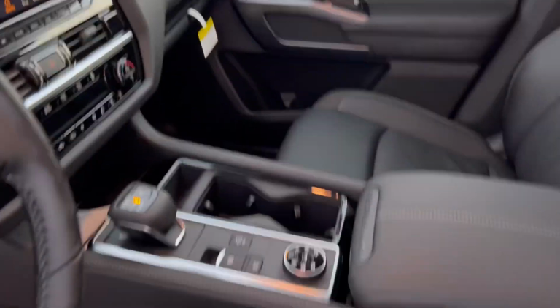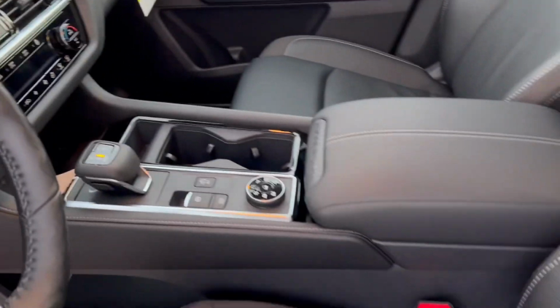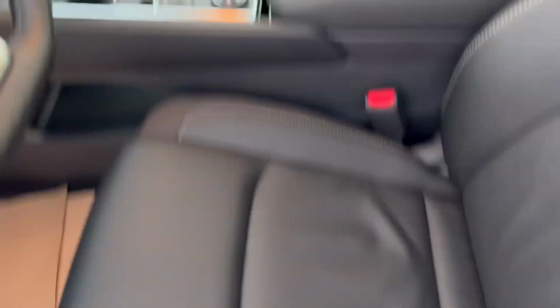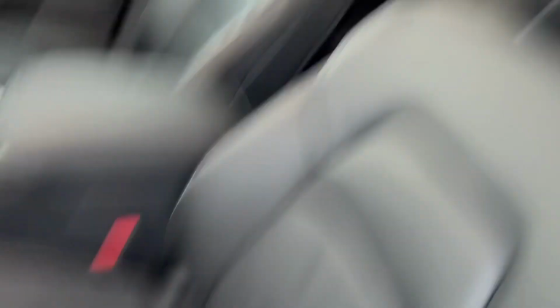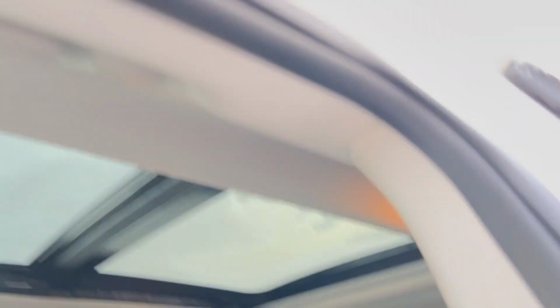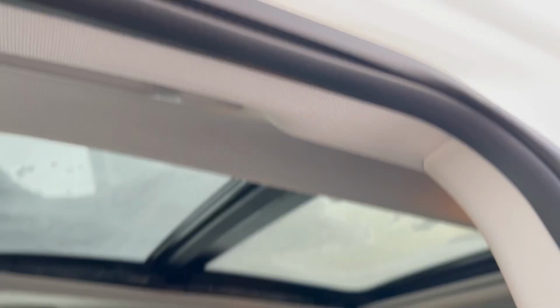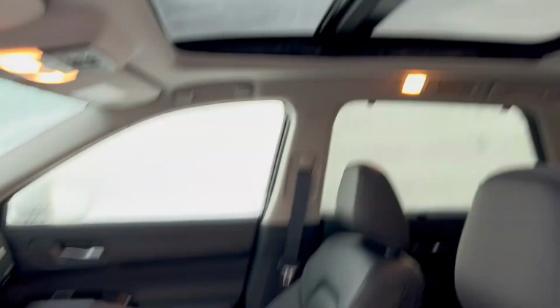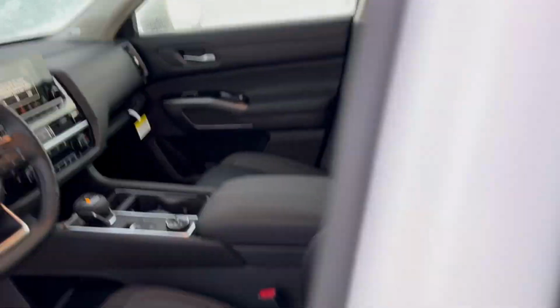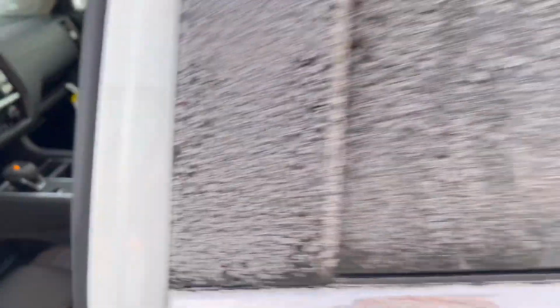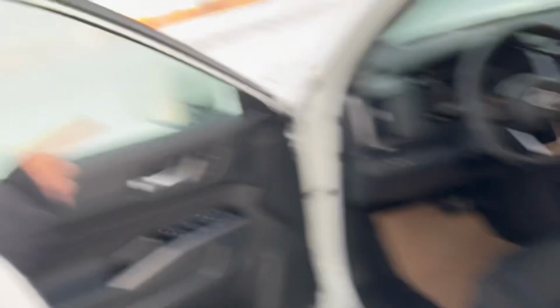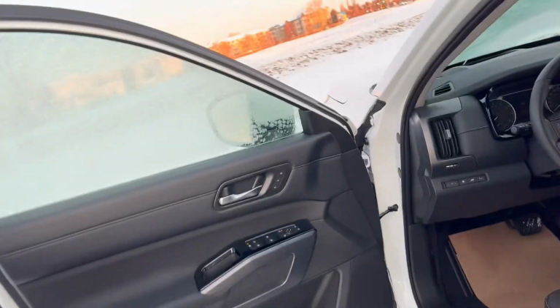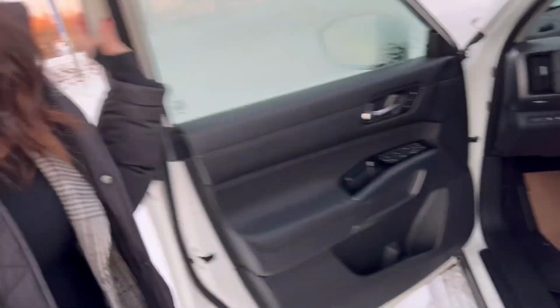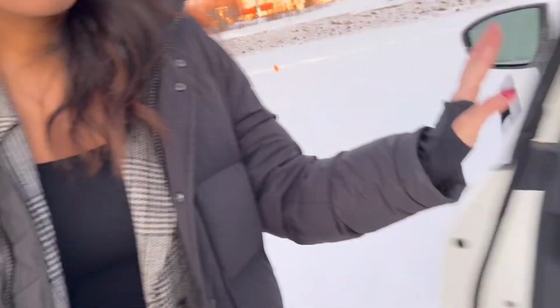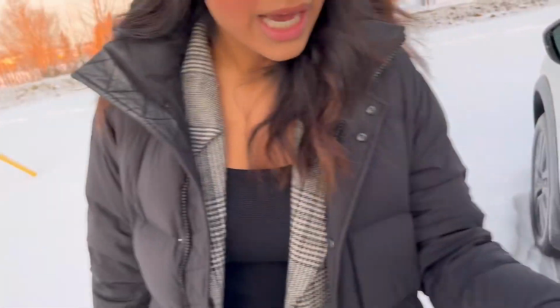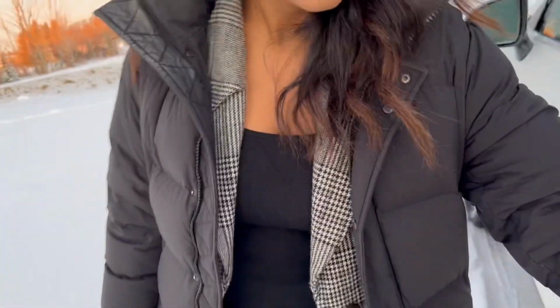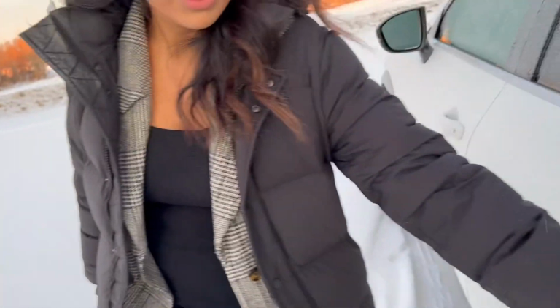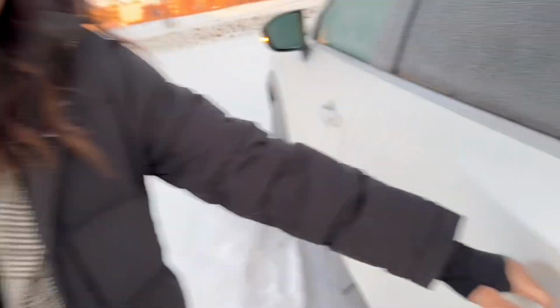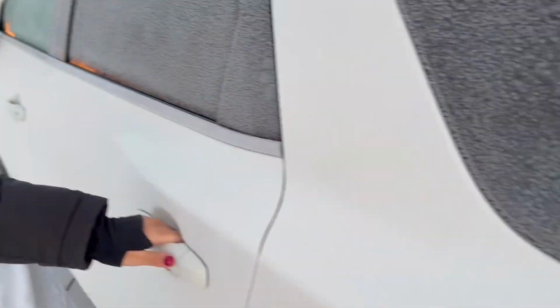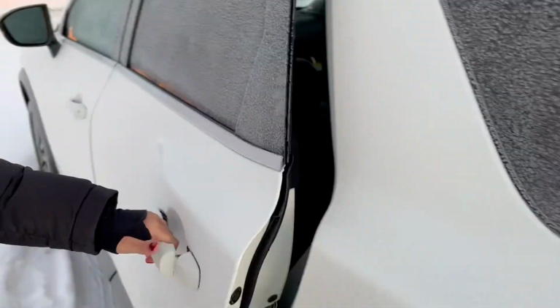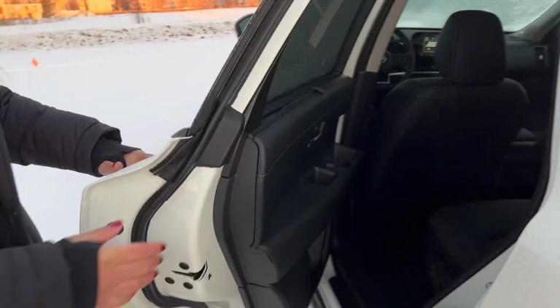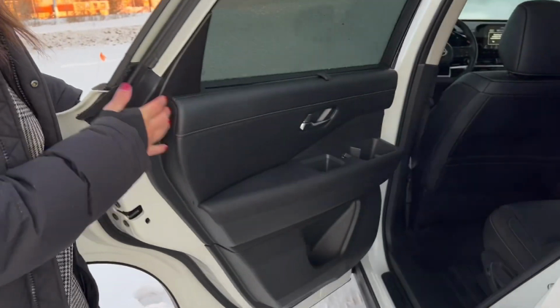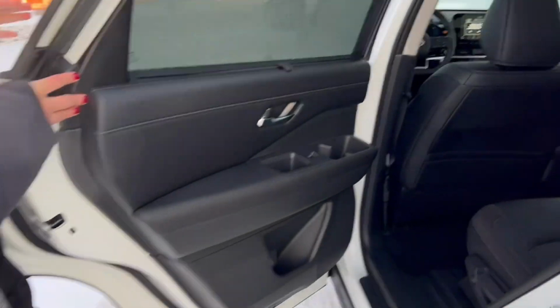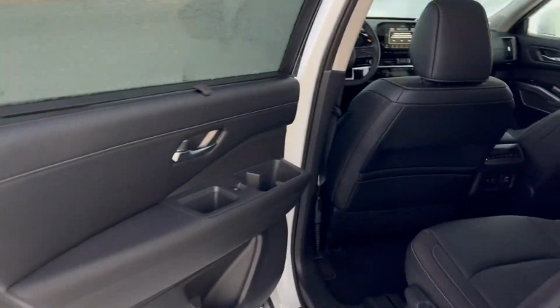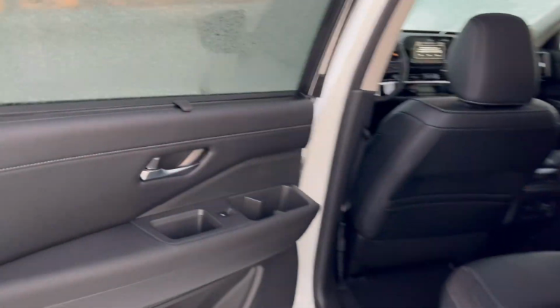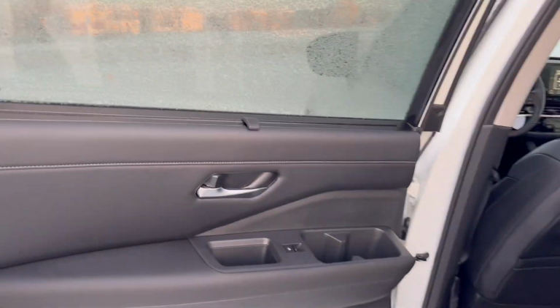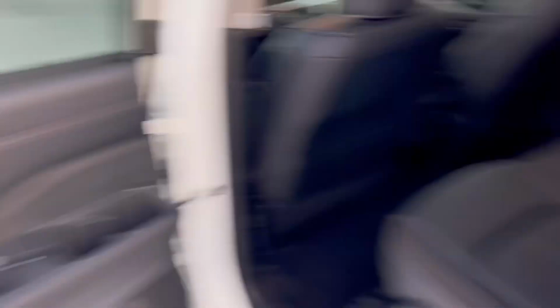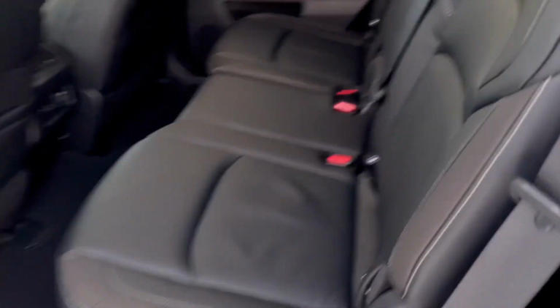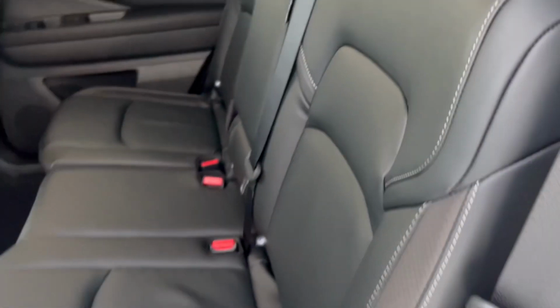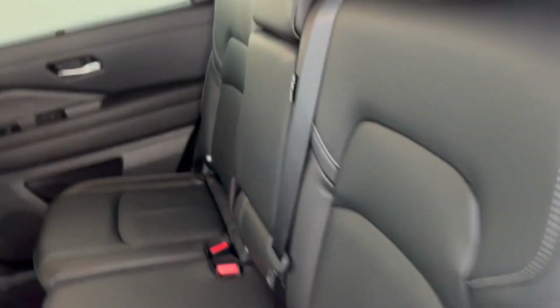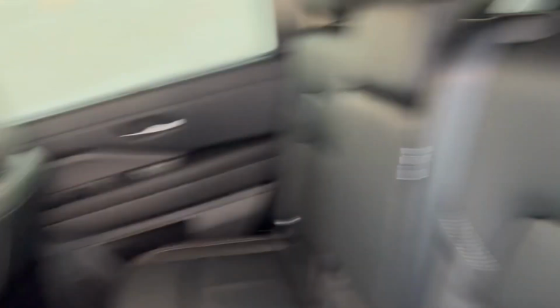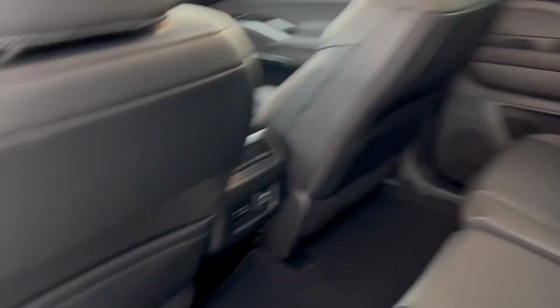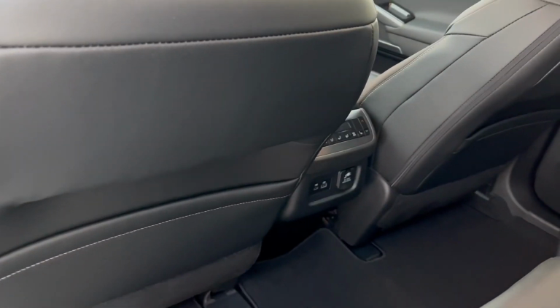You'll also get a panoramic roof at the top, and this vehicle does come with a Bose sound system. I'll pop this over — you can see it comes with the bench seating. If you wanted the captain's chairs here, you would have to move on to the higher trim.